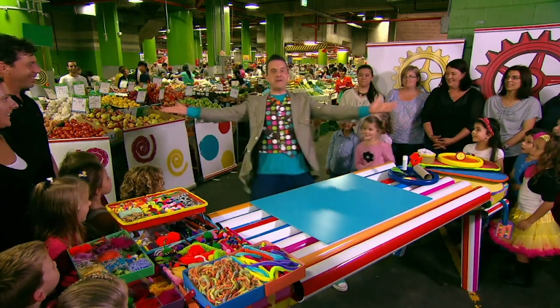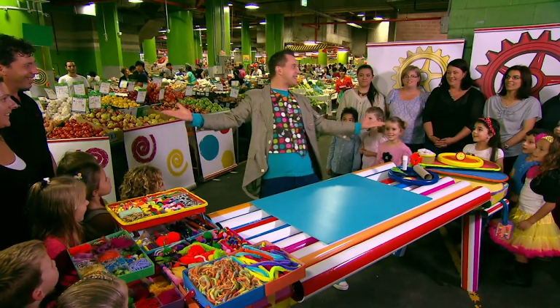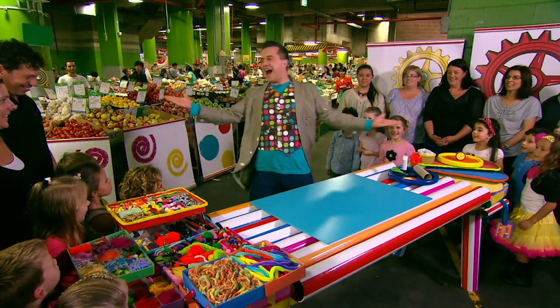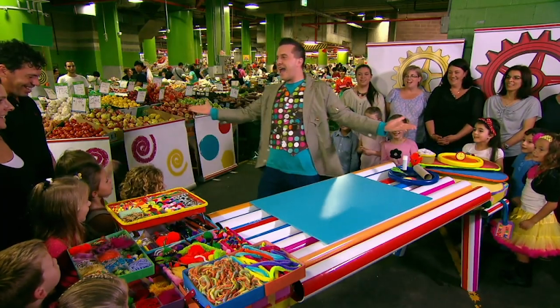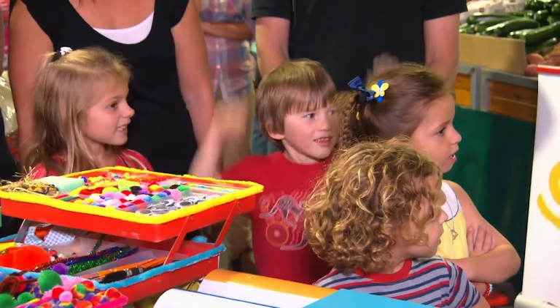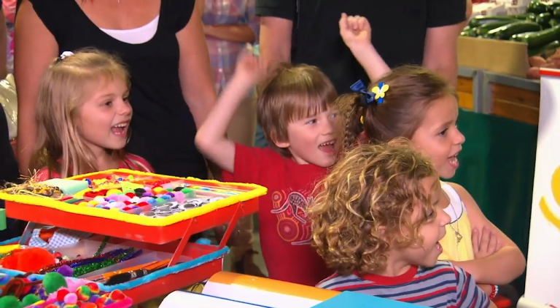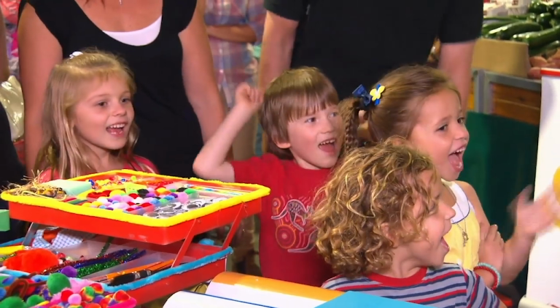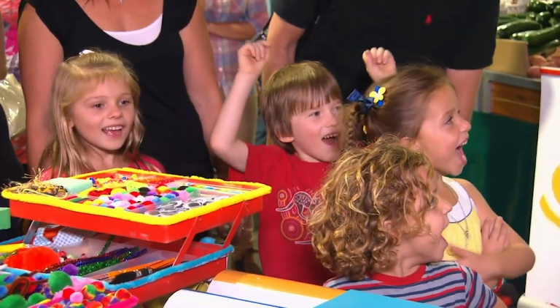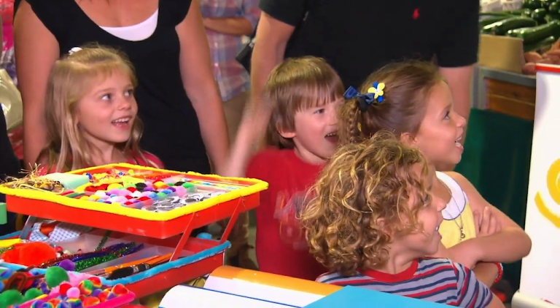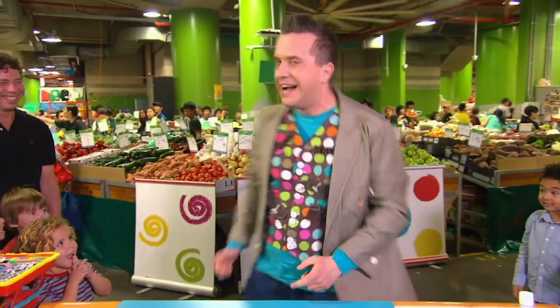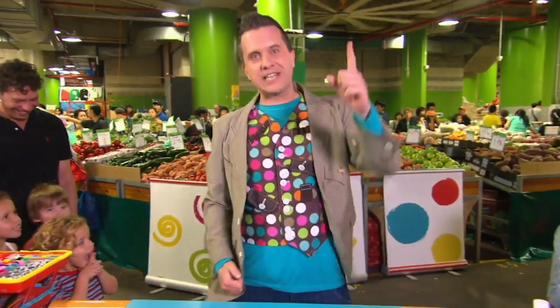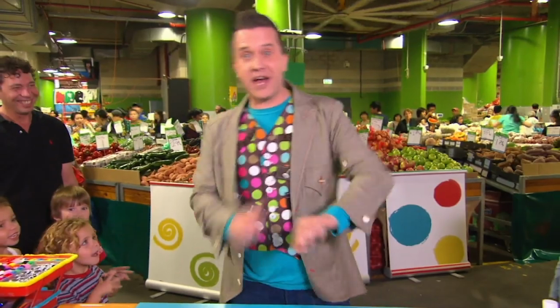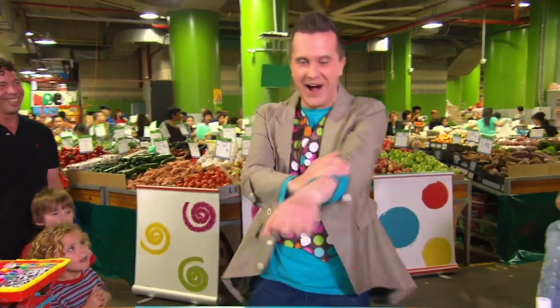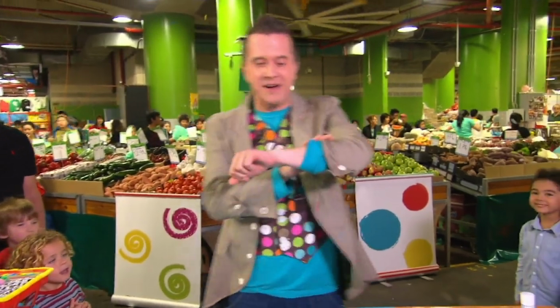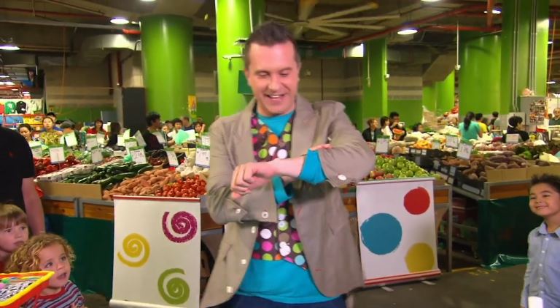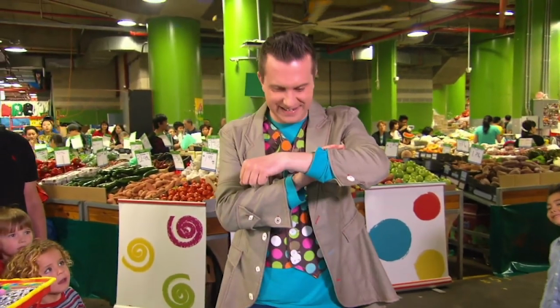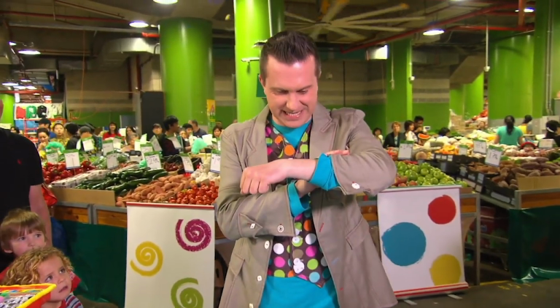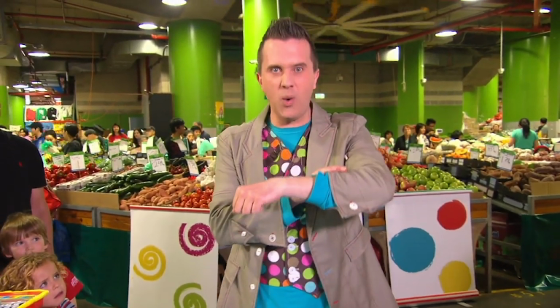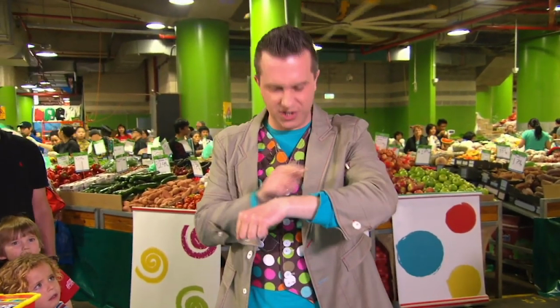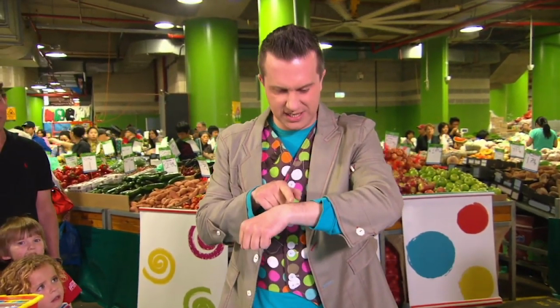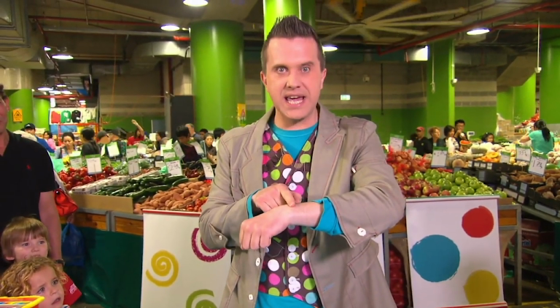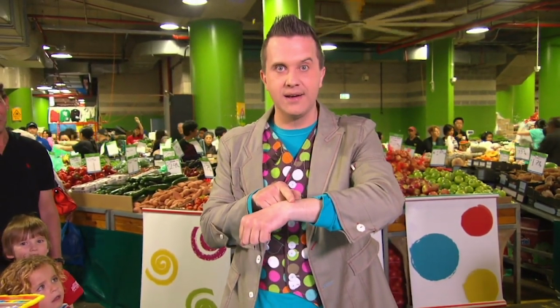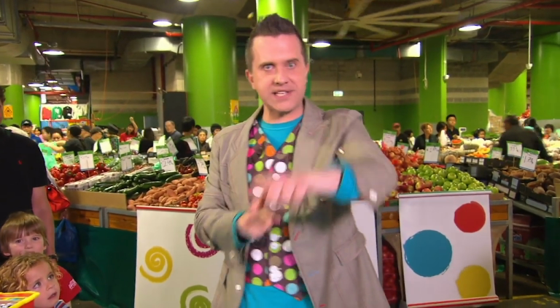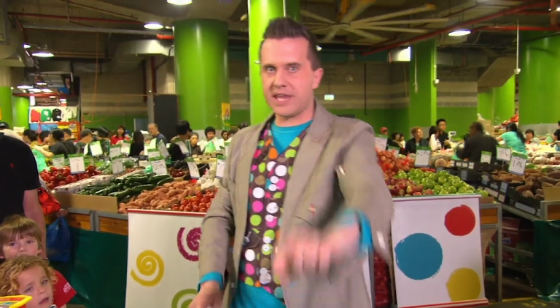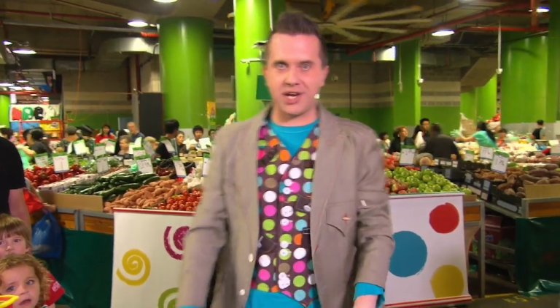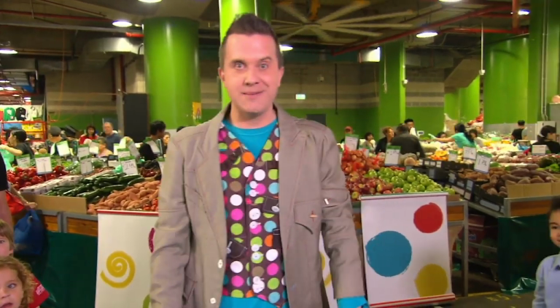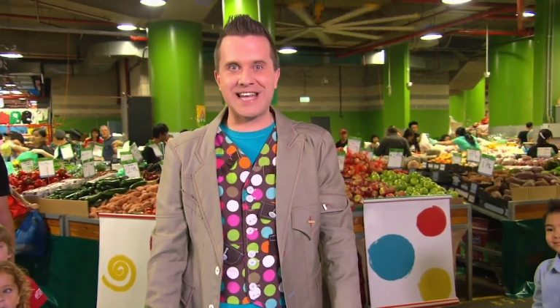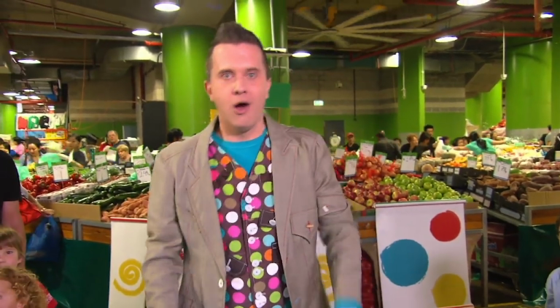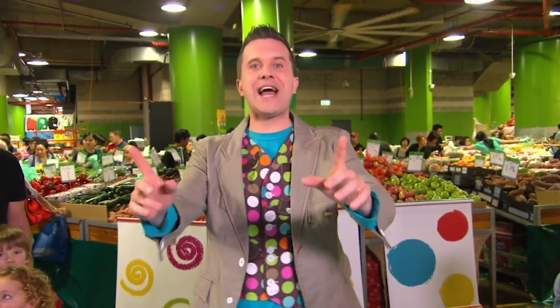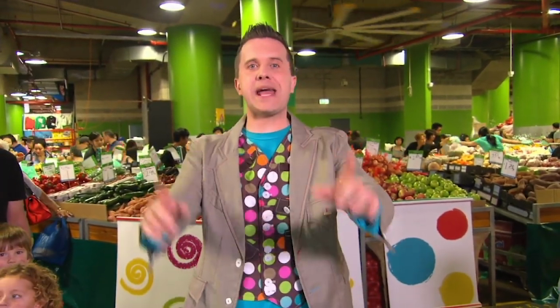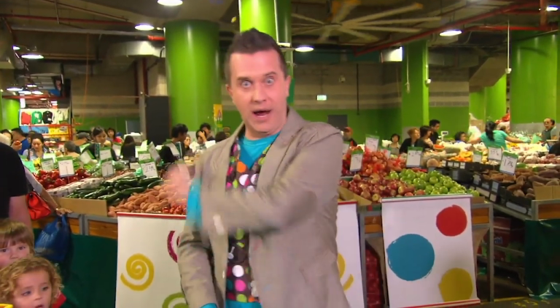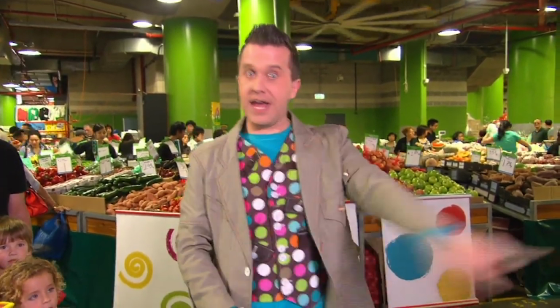It's Minute Maid time! And it's also time for me to get a watch. Oh dear. Well, that's a good thing, actually, because today we're going to make one of these.